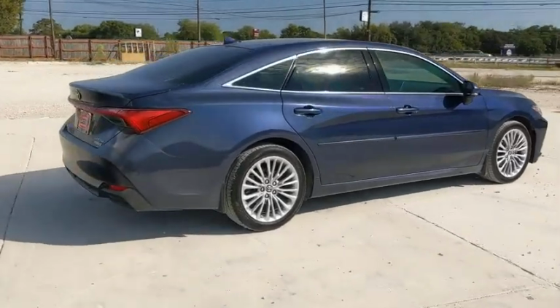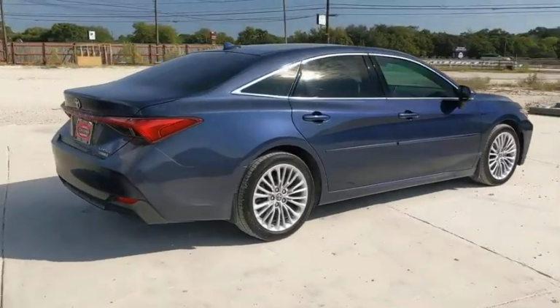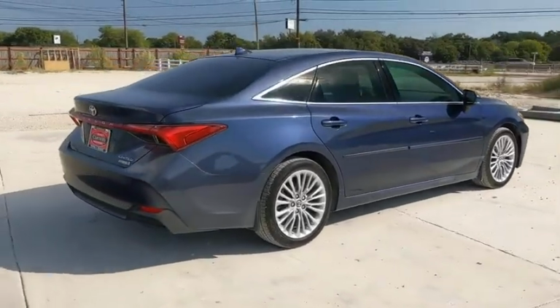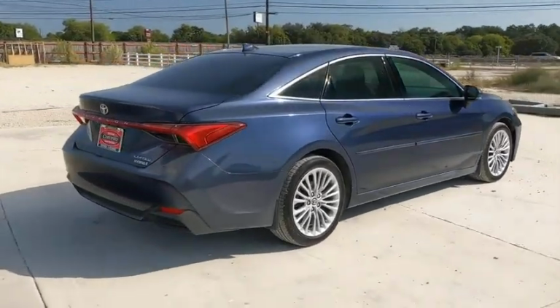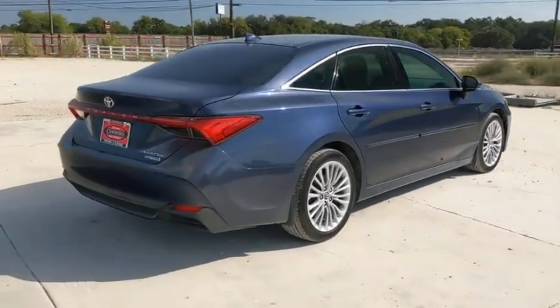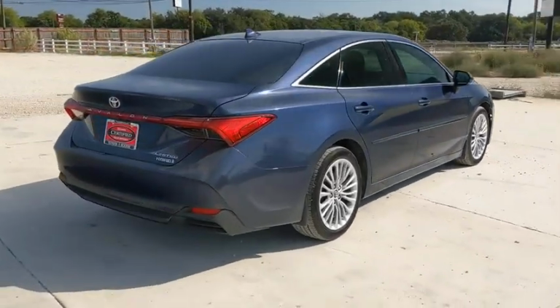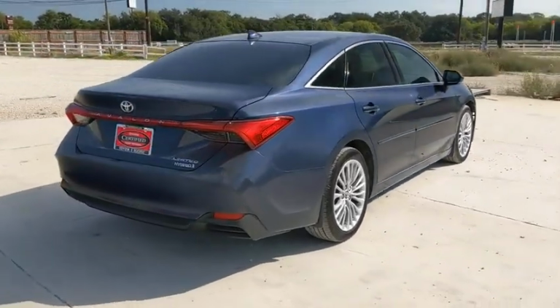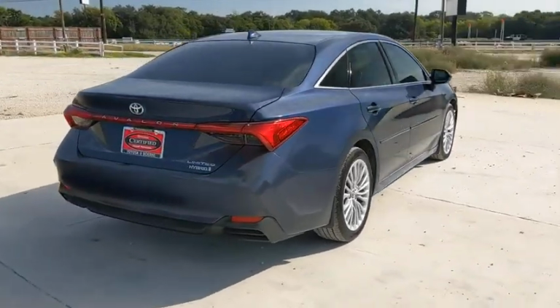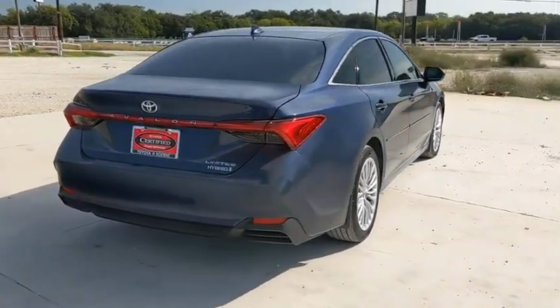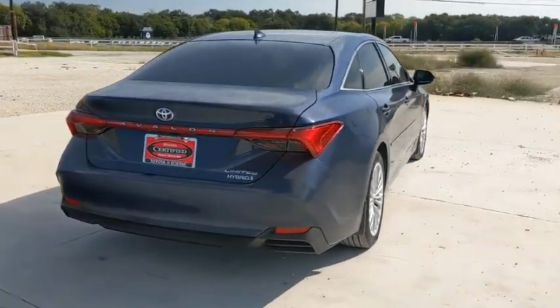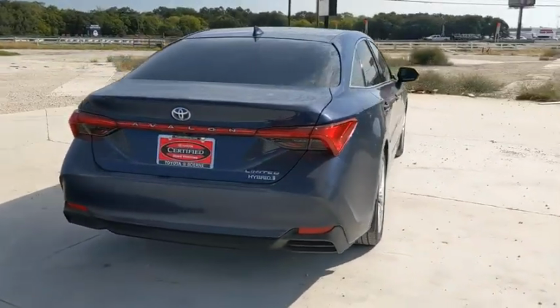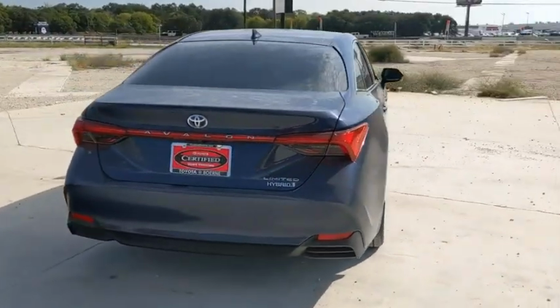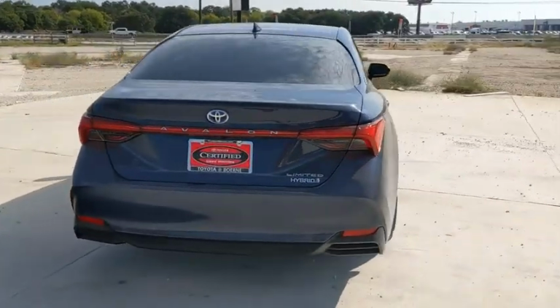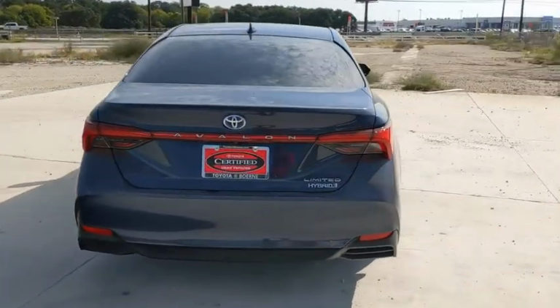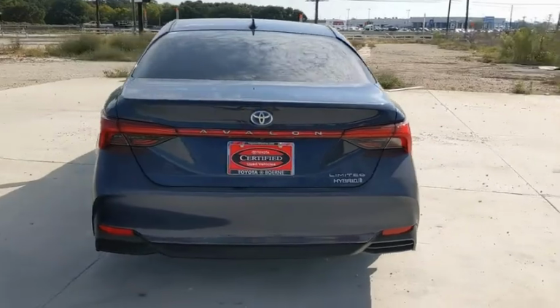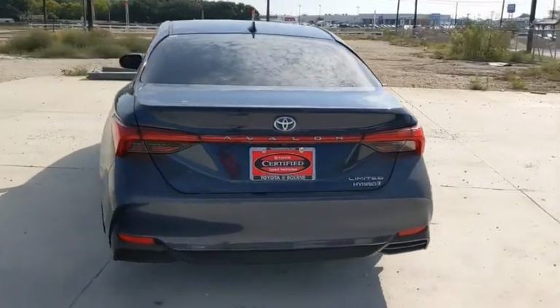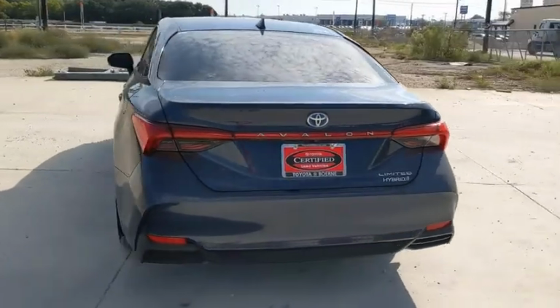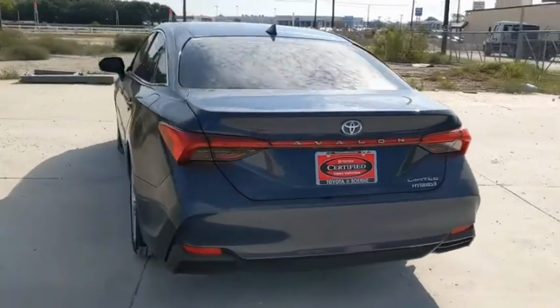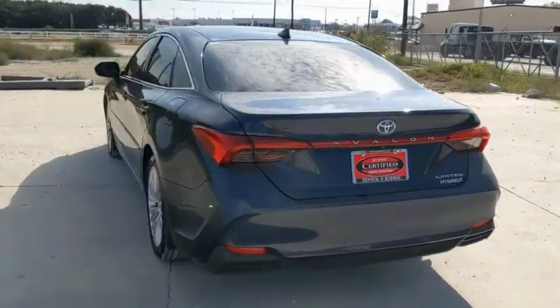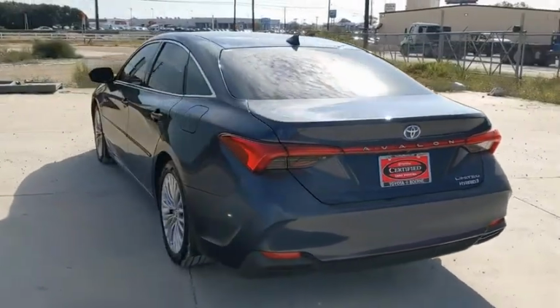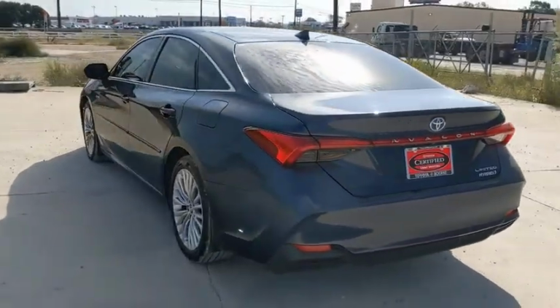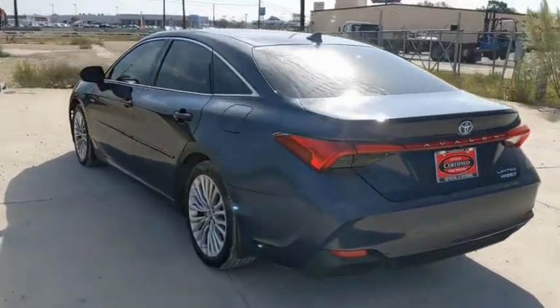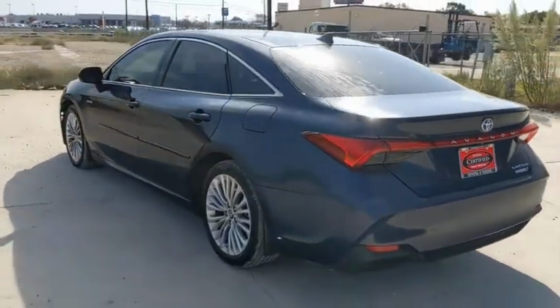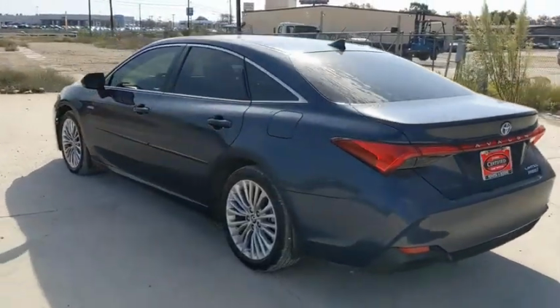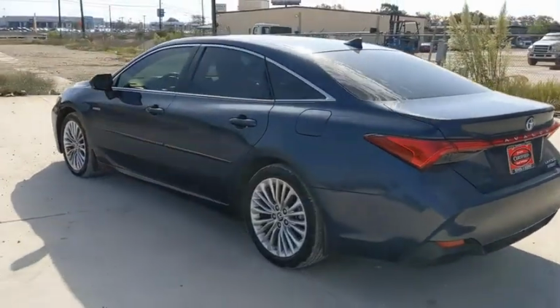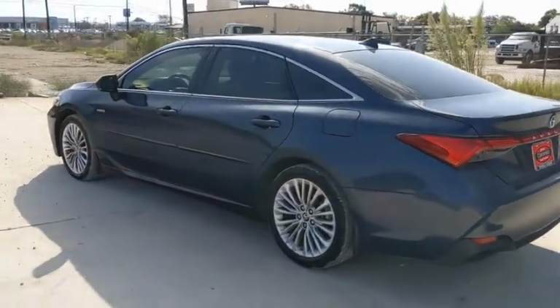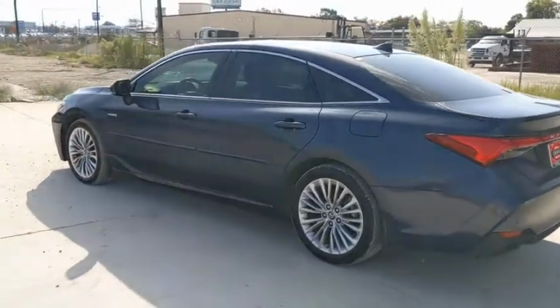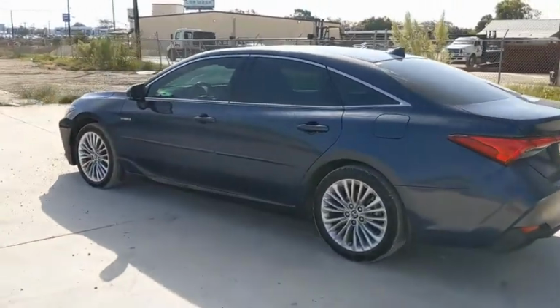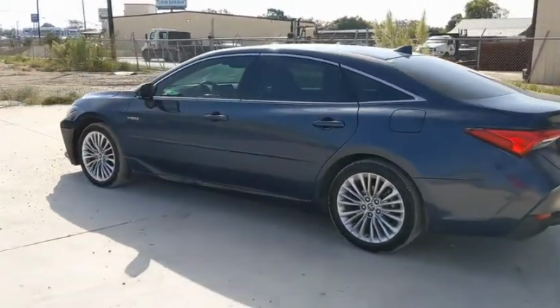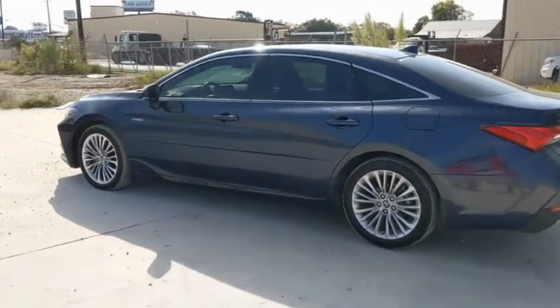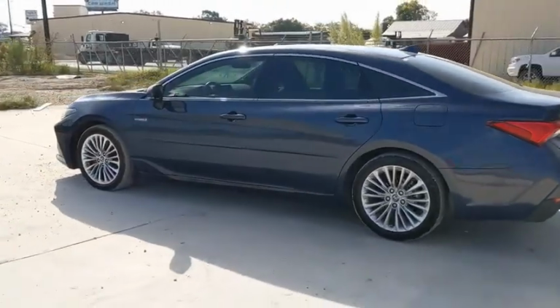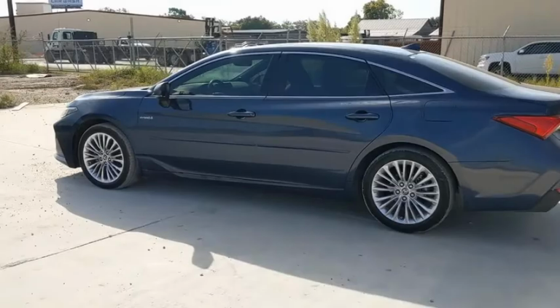Power passenger seat, traction control, navigation system, Bluetooth, dual airbags, power steering, four-wheel disc brakes, rear window defroster.